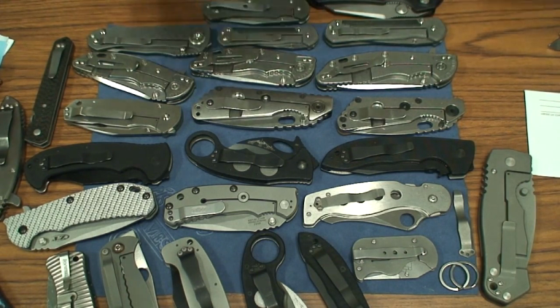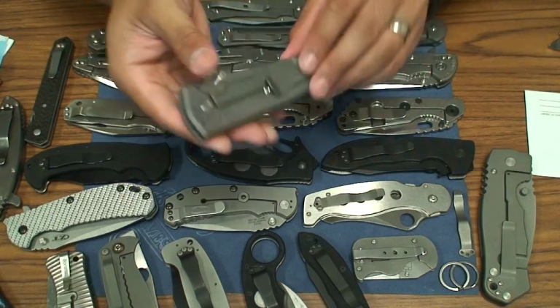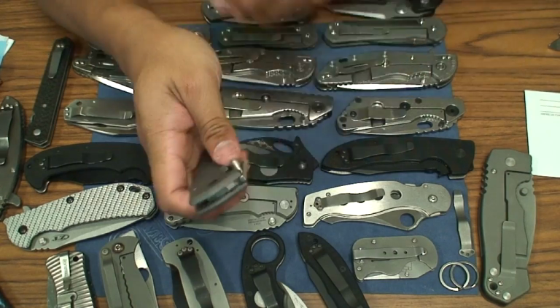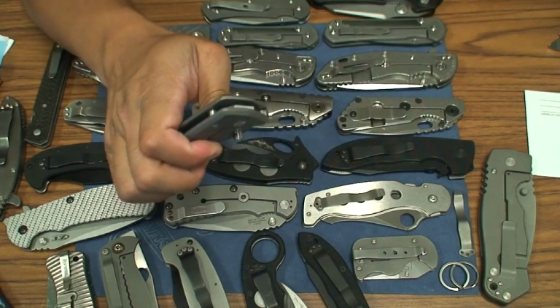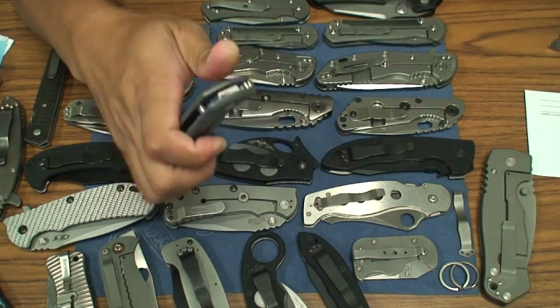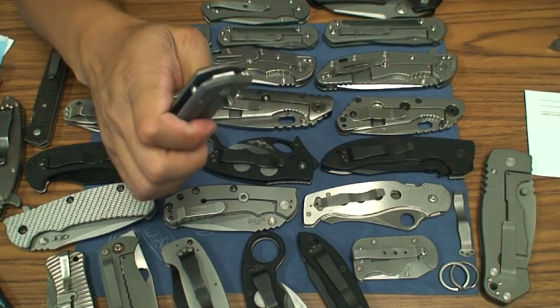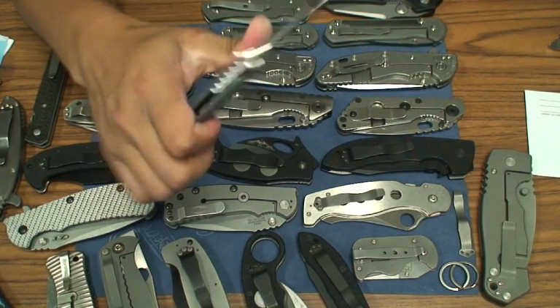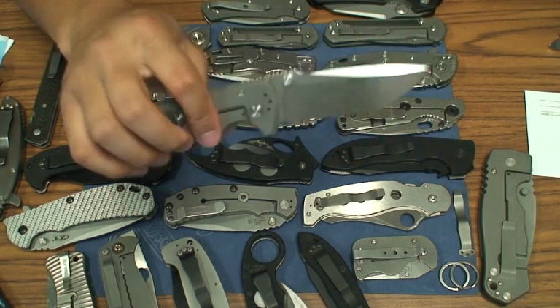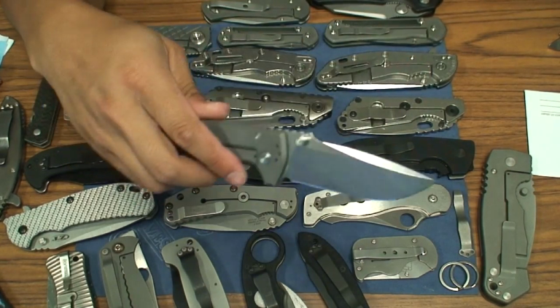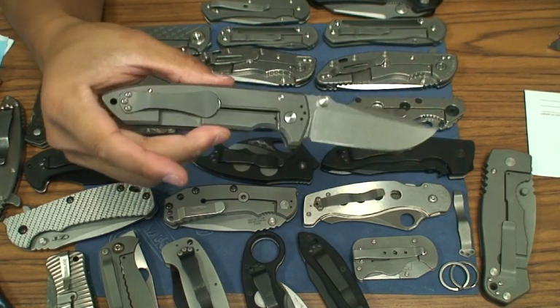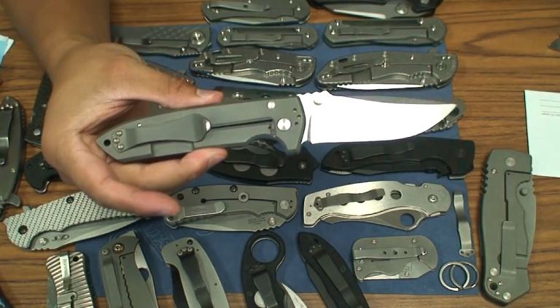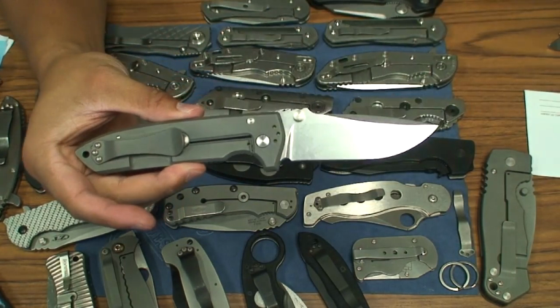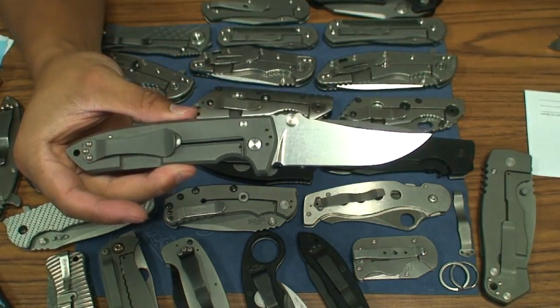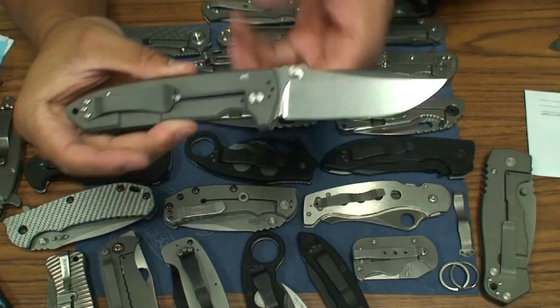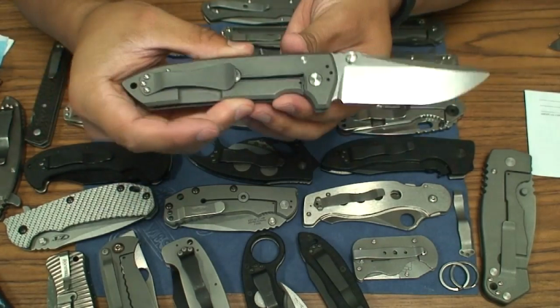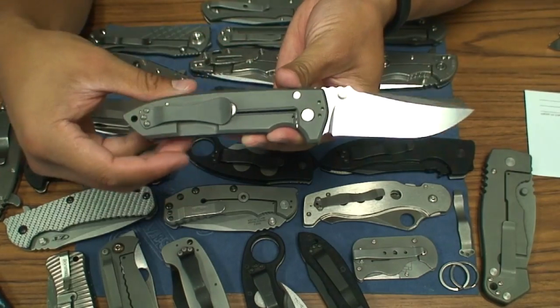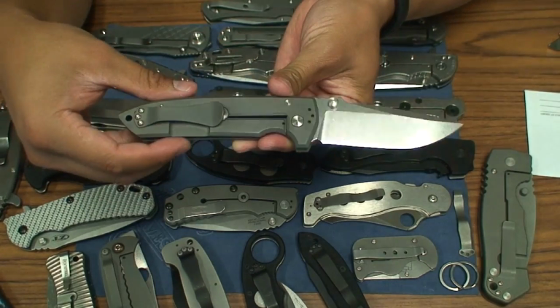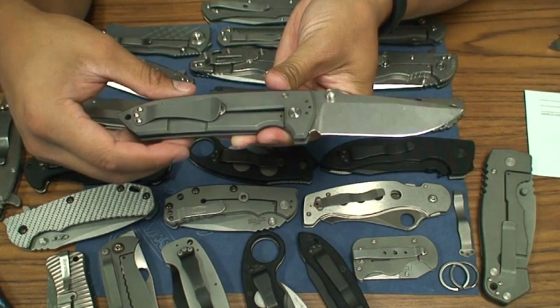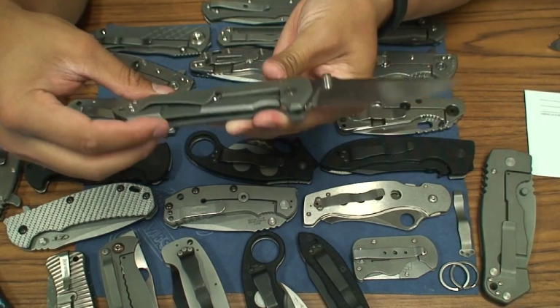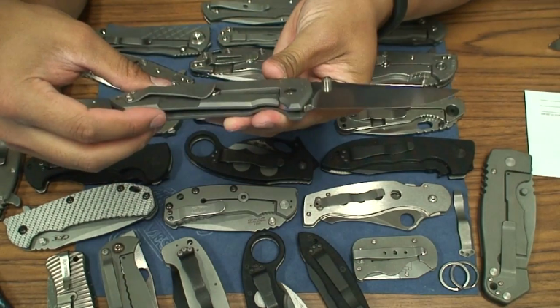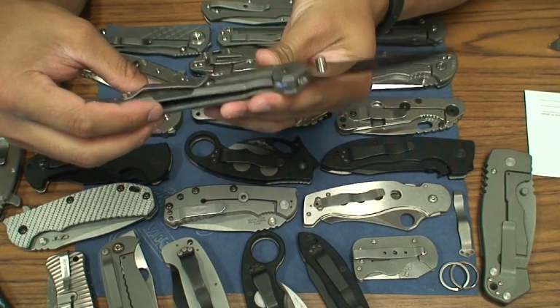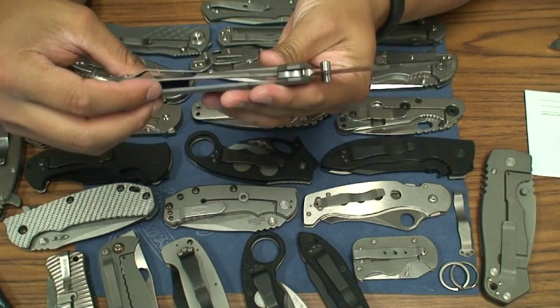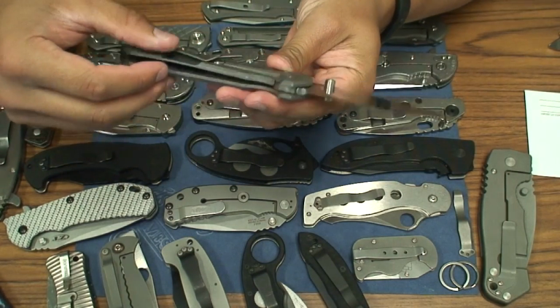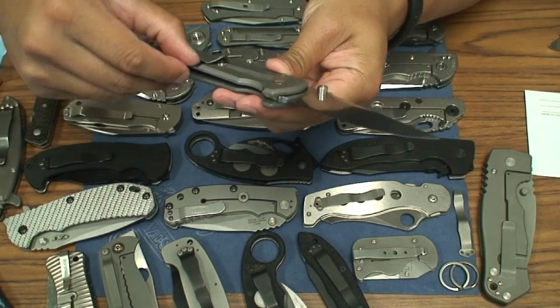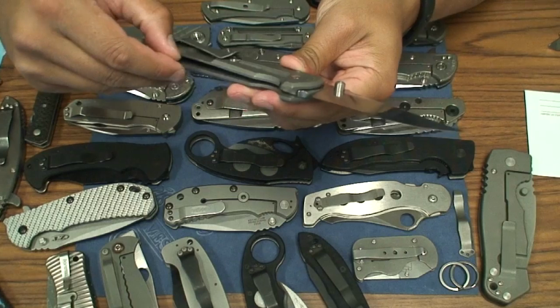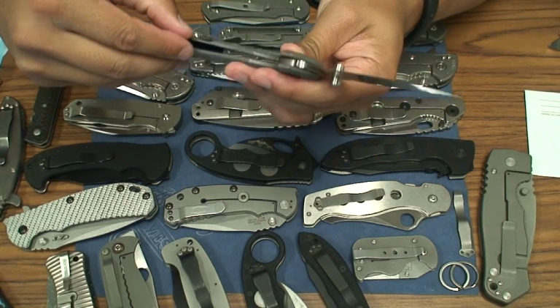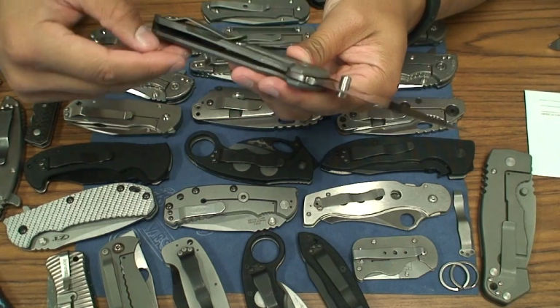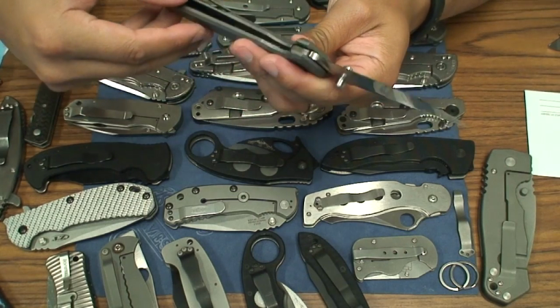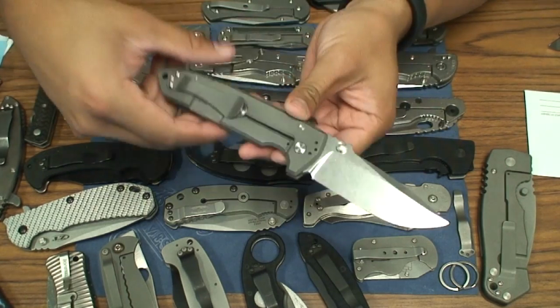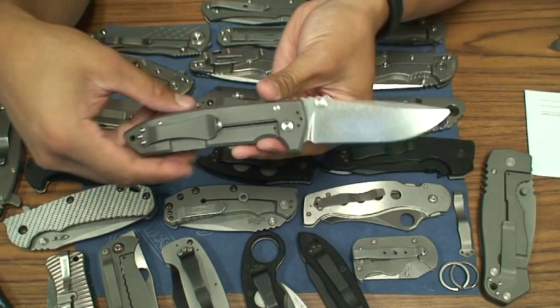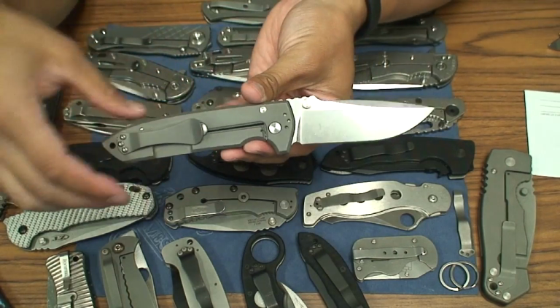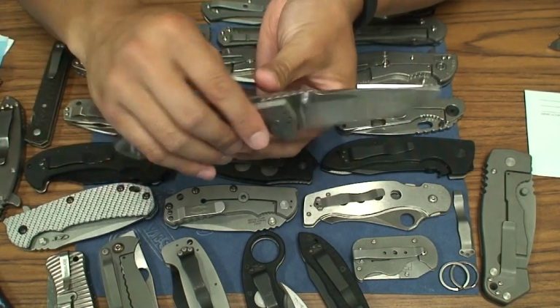Got my VCP Les George — one of the greatest production and mid-tech knives out there. If you ever get a chance to get your hands on this knife, it's just a phenomenal knife.